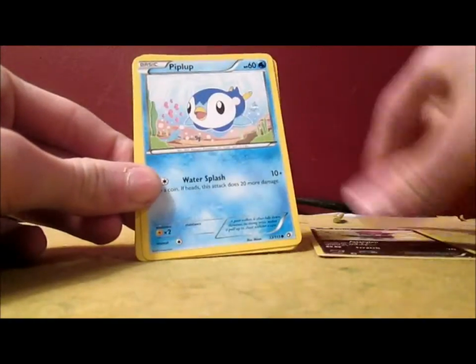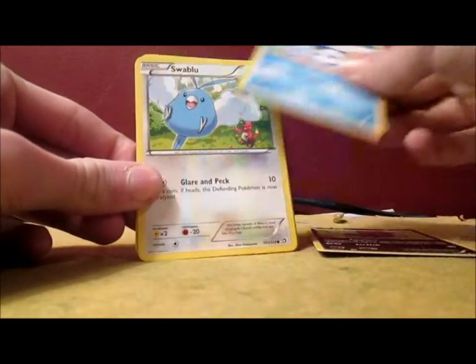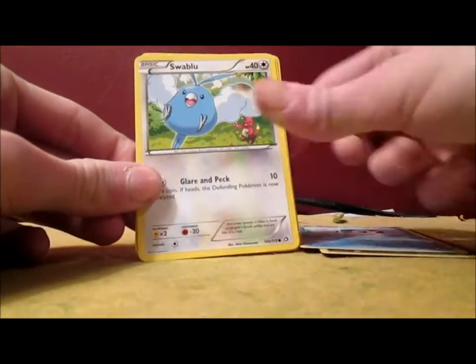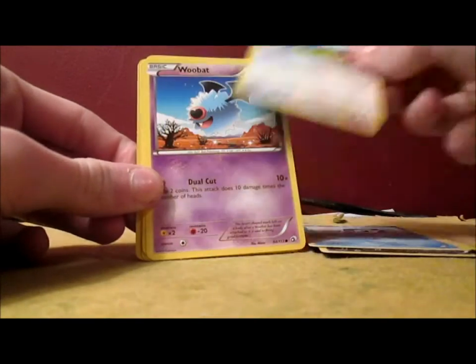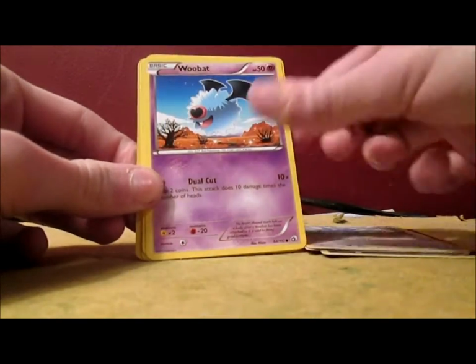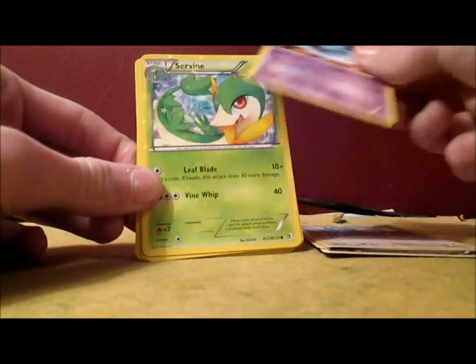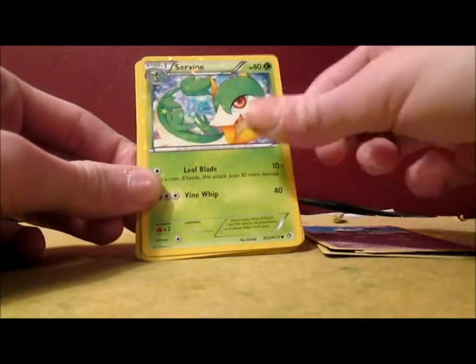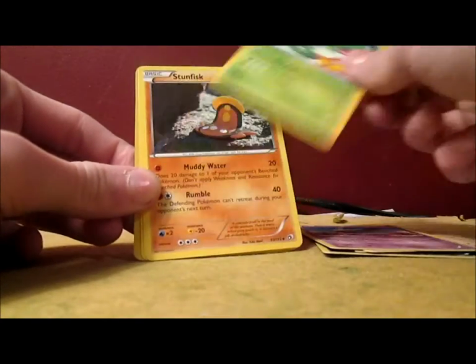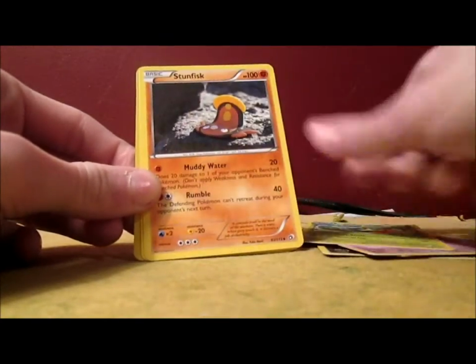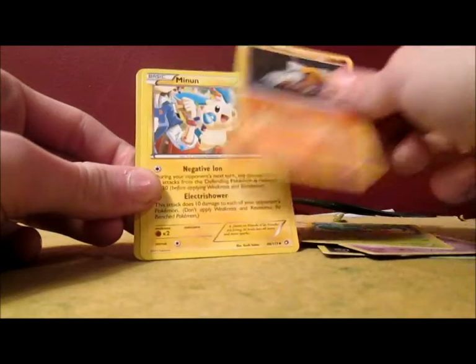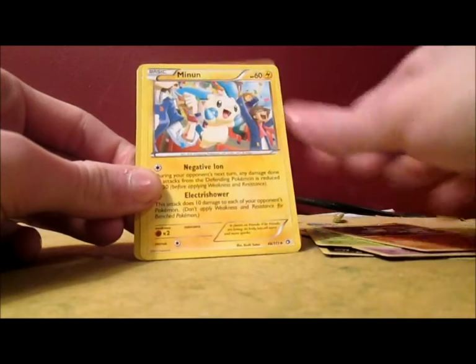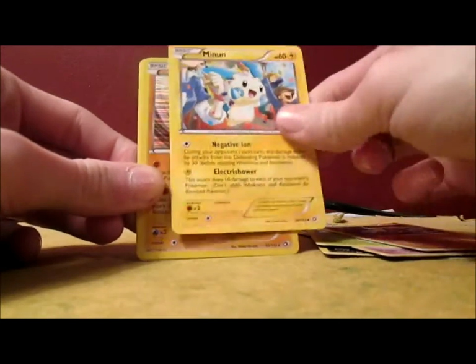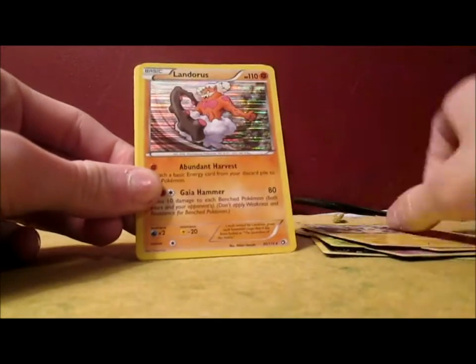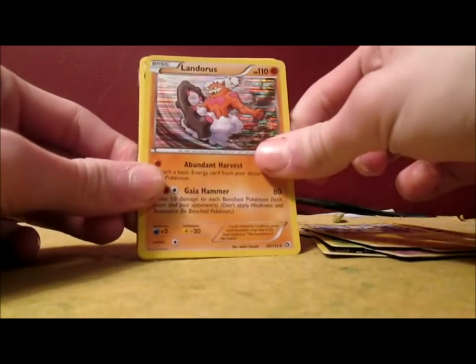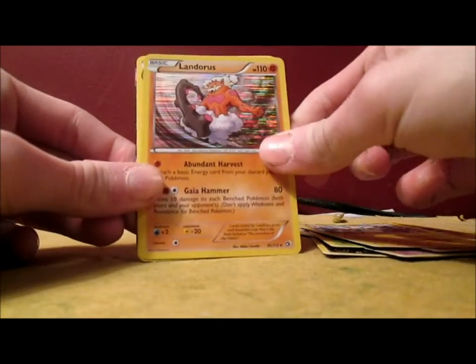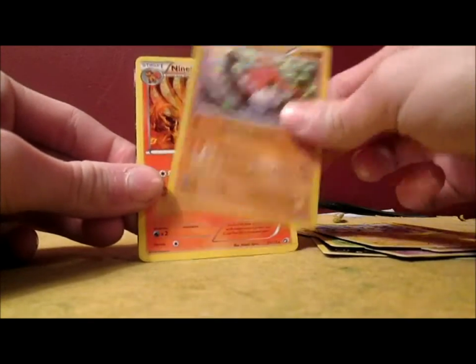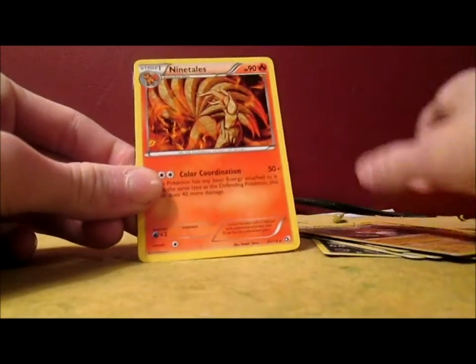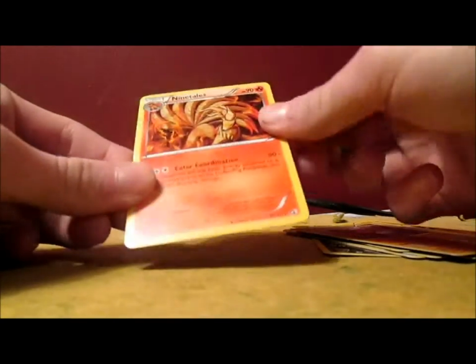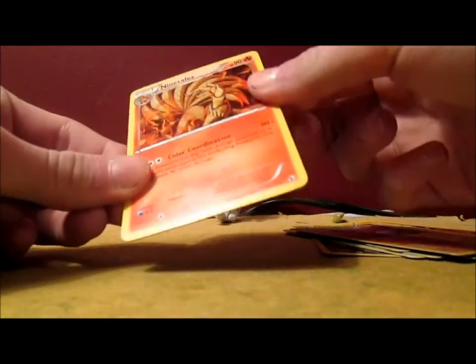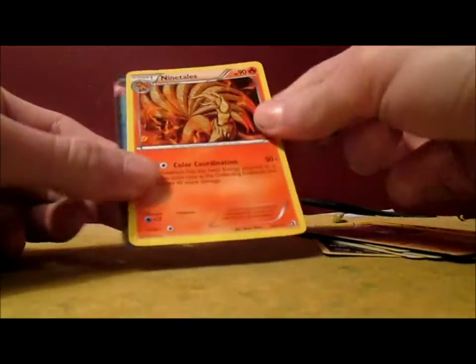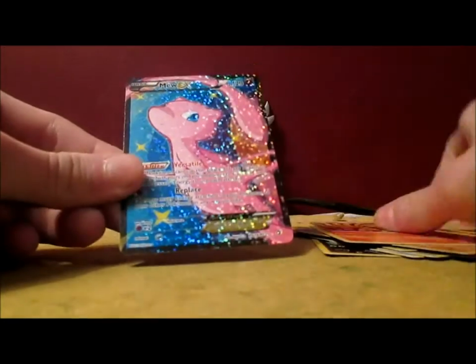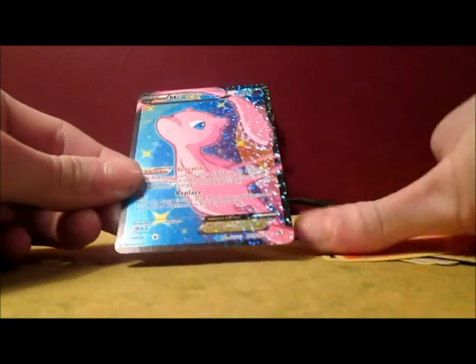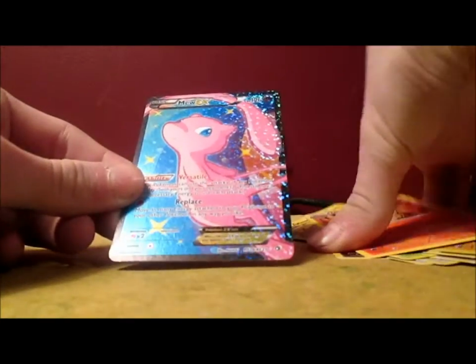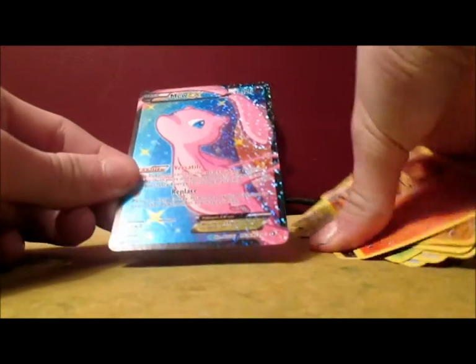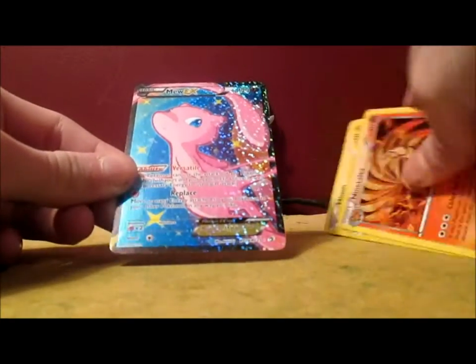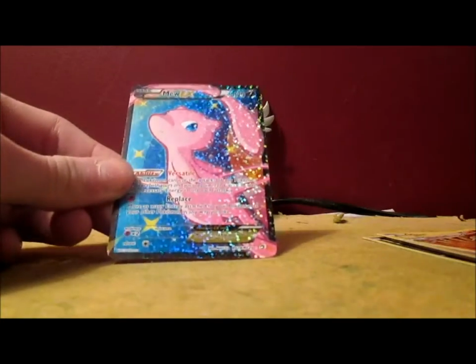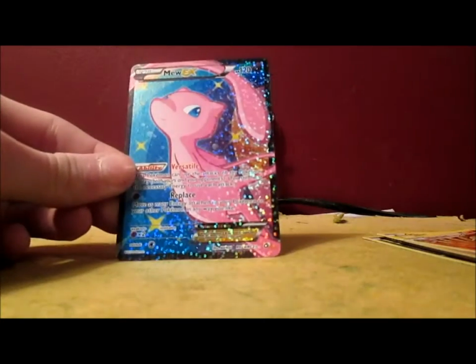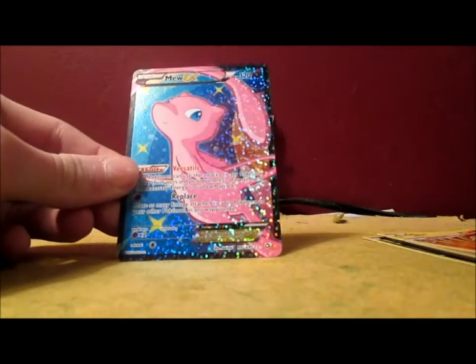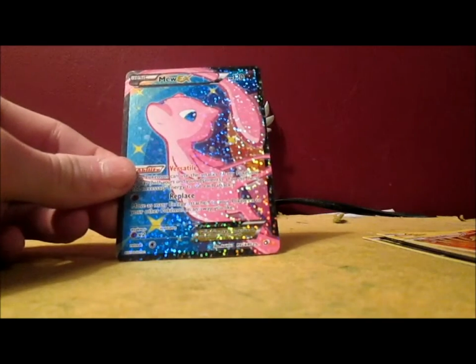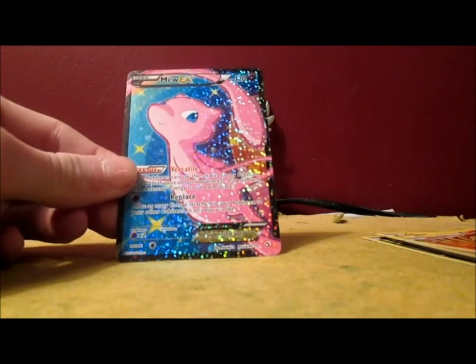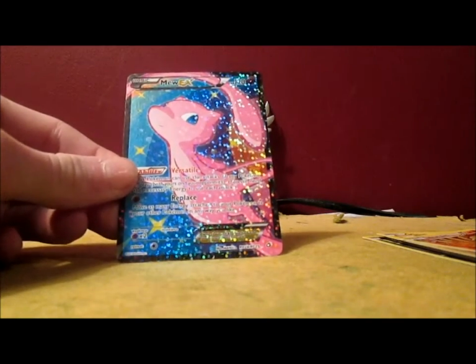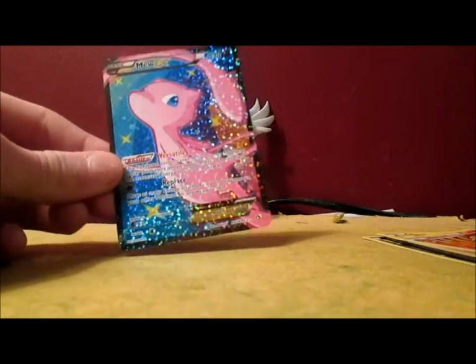Zora, Piplup, Swablu, Woobat, Servine, Stunfisk, Minun, Landorus Holo — that's awesome — Ninetails rare, cool, and Mew EX Full Art — oh my gosh, that's great, not bad!